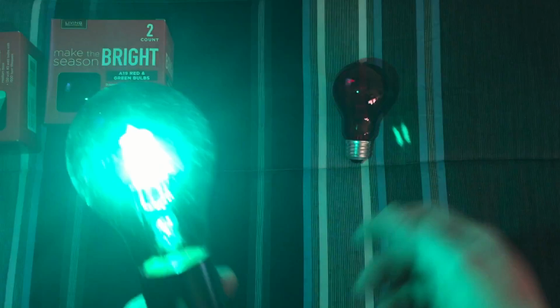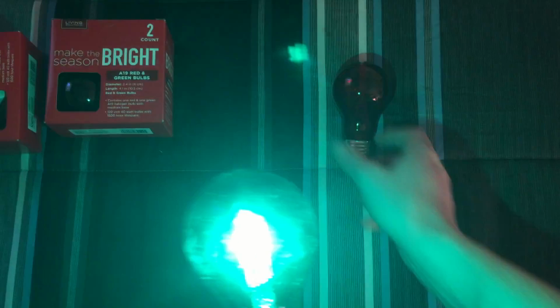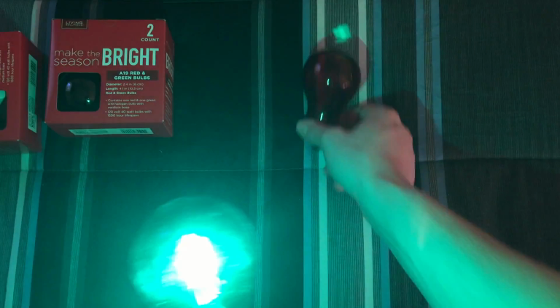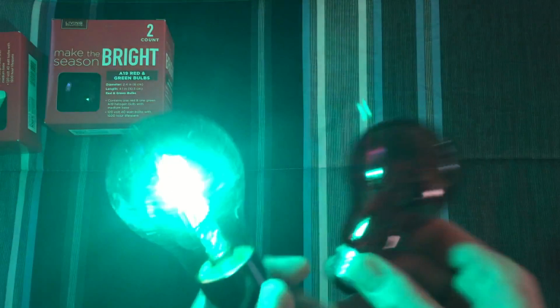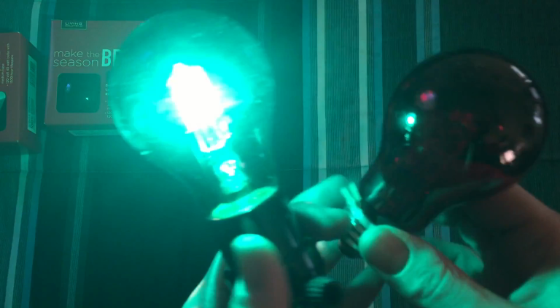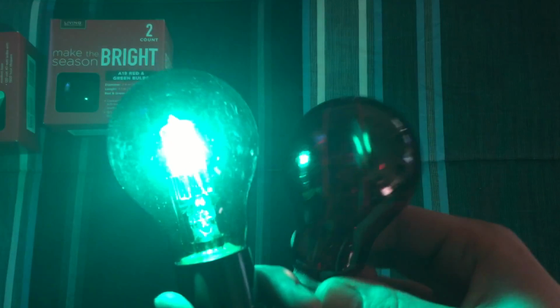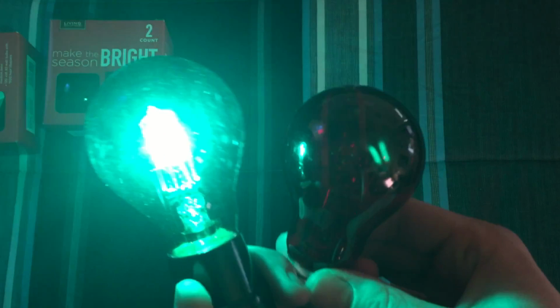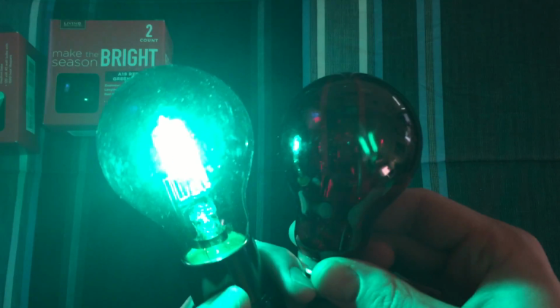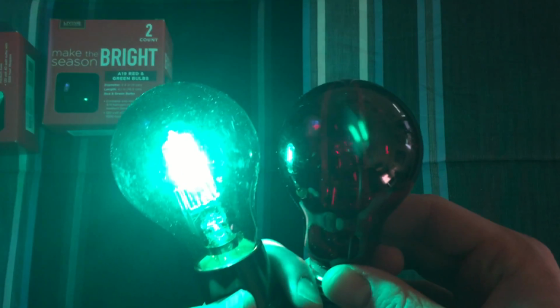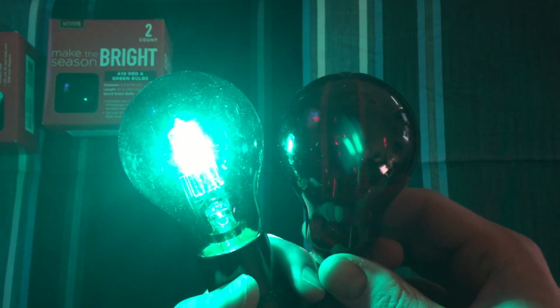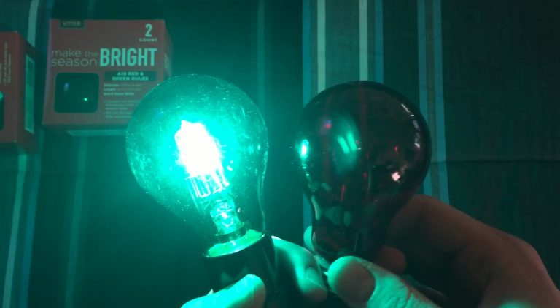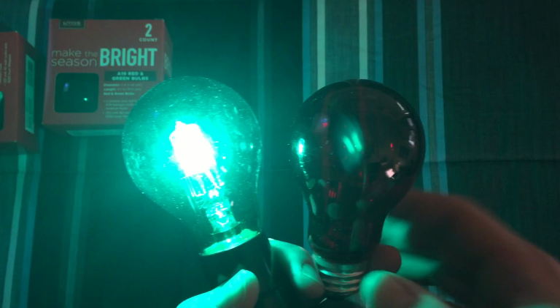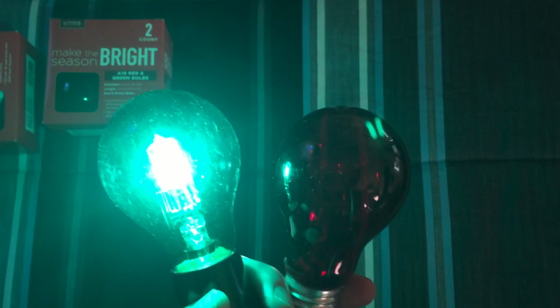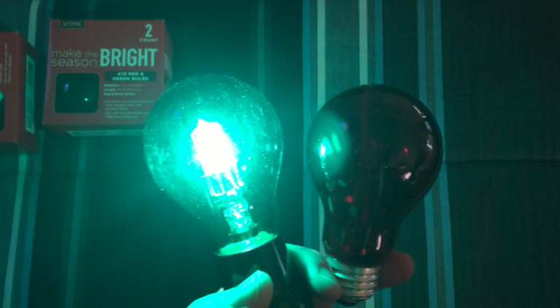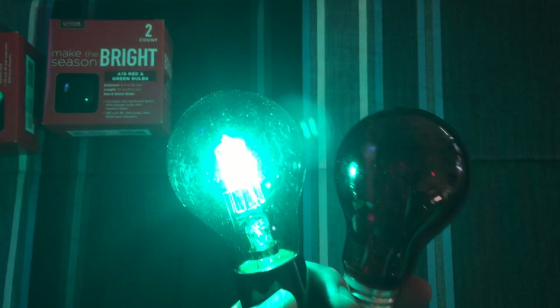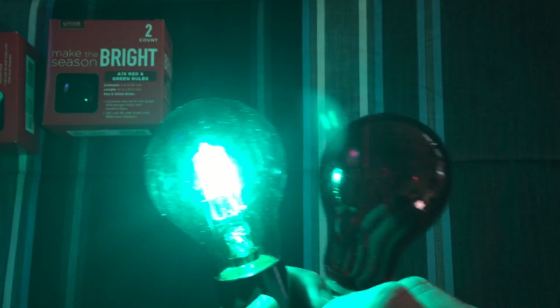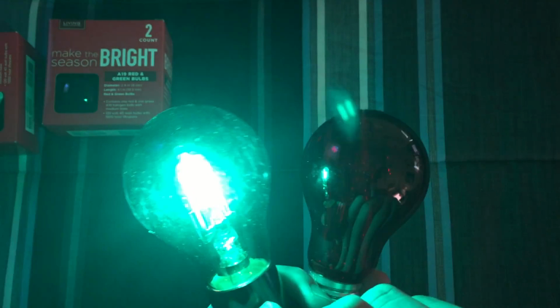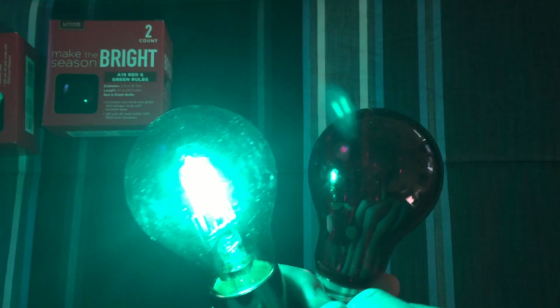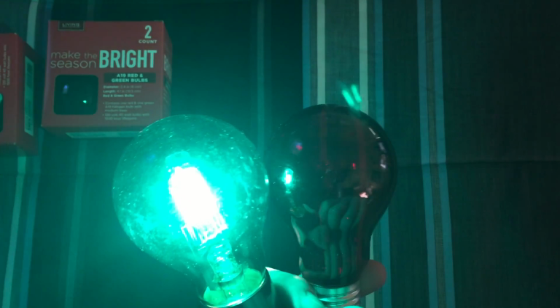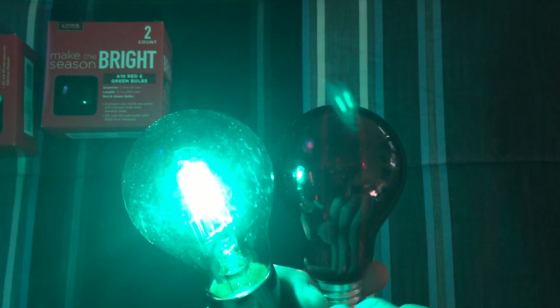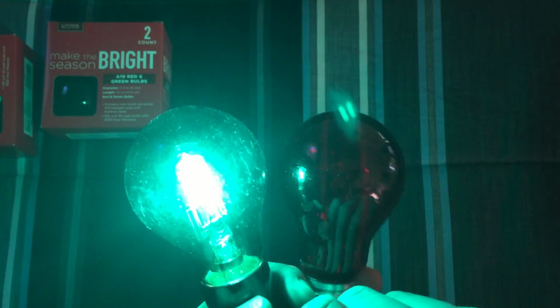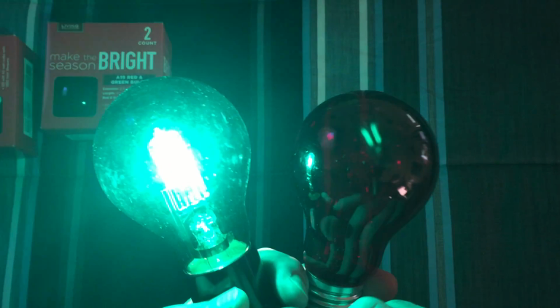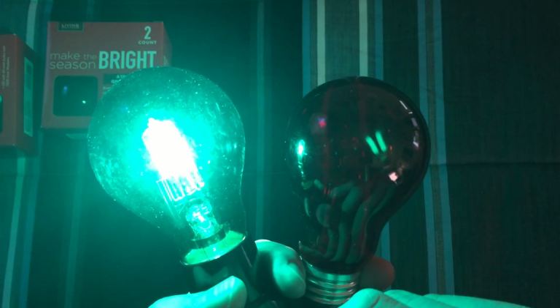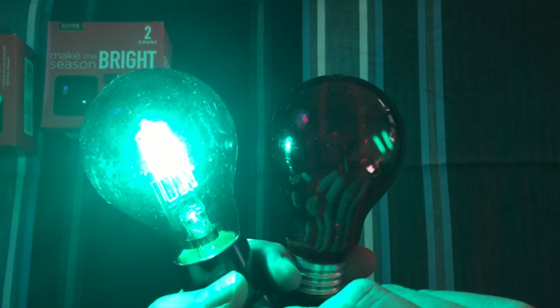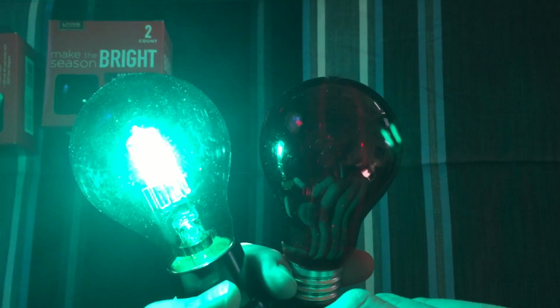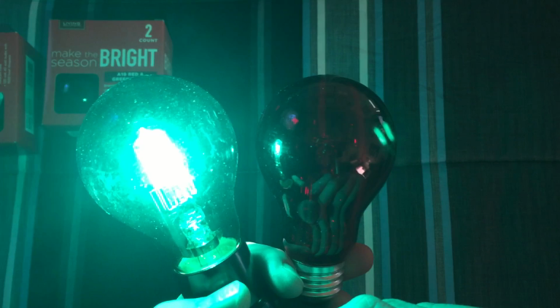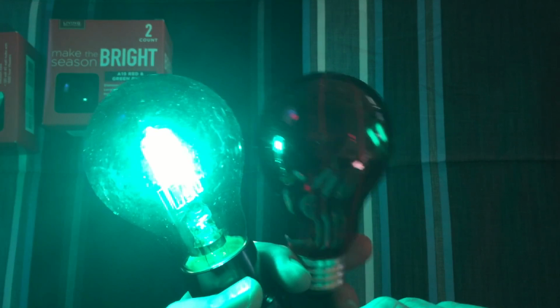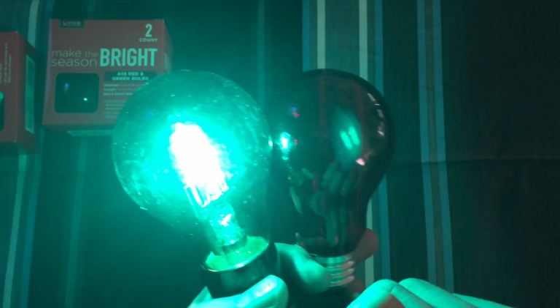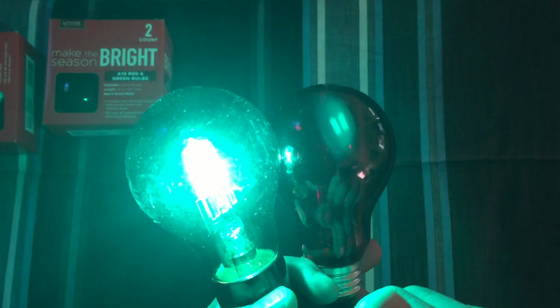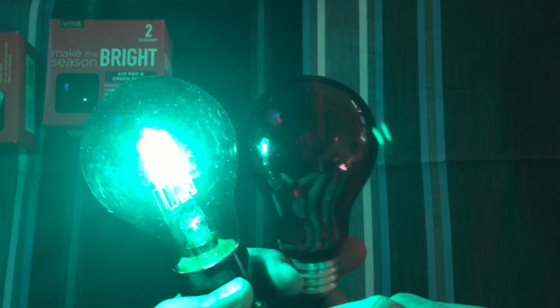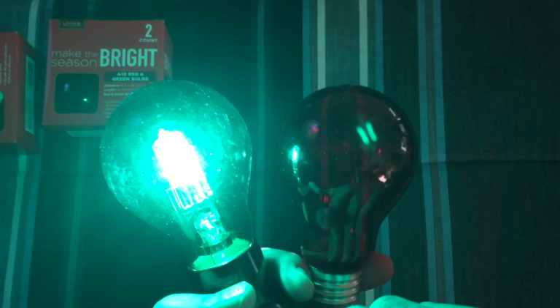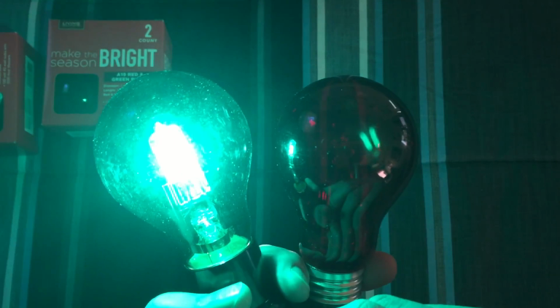So anyway, I hope you enjoyed this video of my green and red halogen 40 watt colored bulbs. Also please comment, rate, and subscribe — thank you very much for watching.